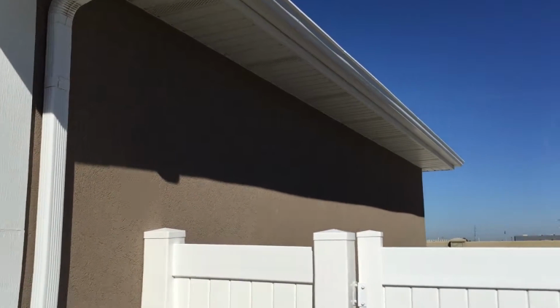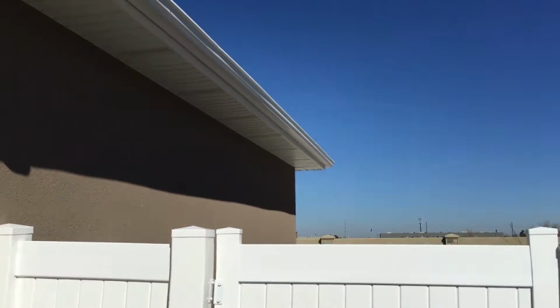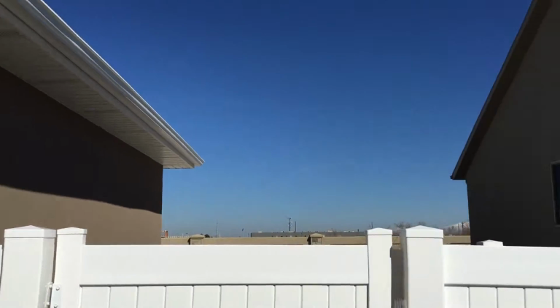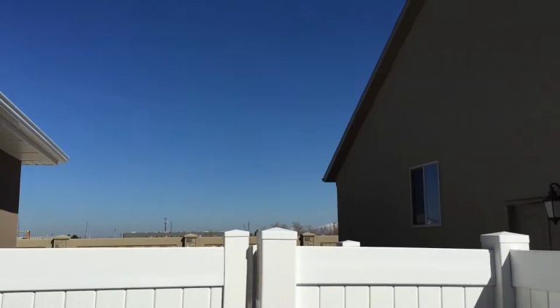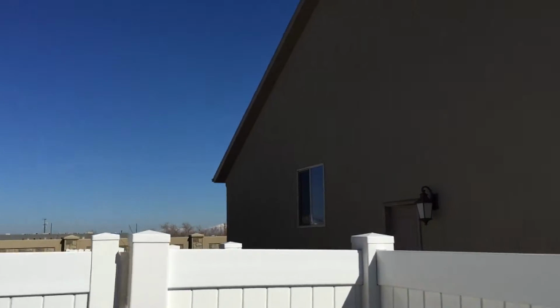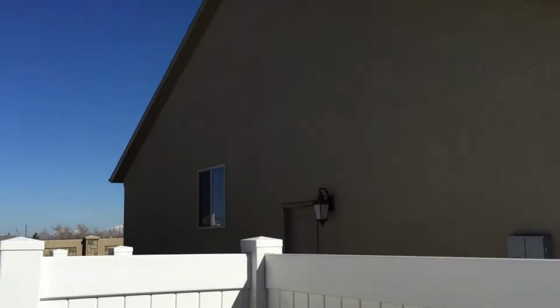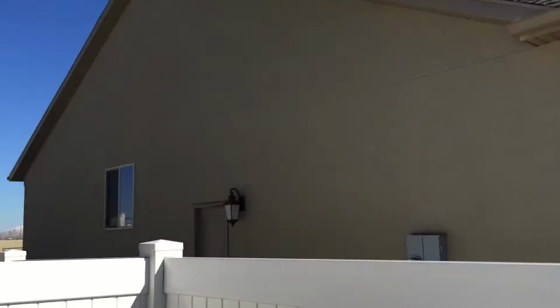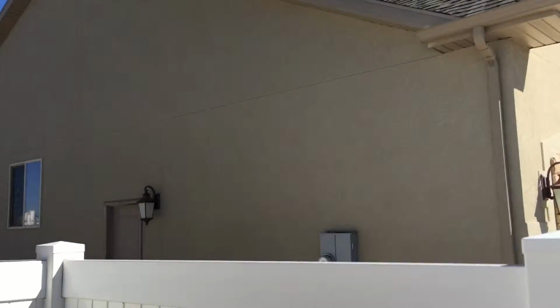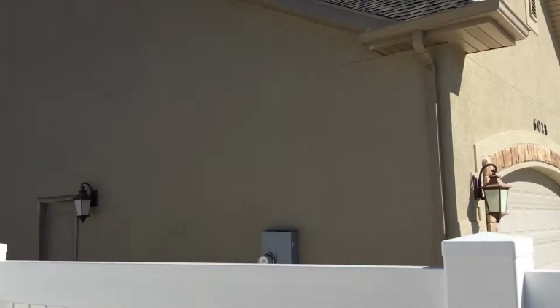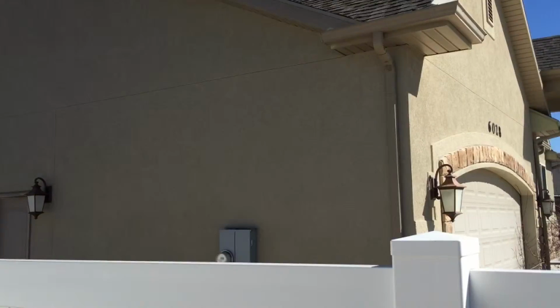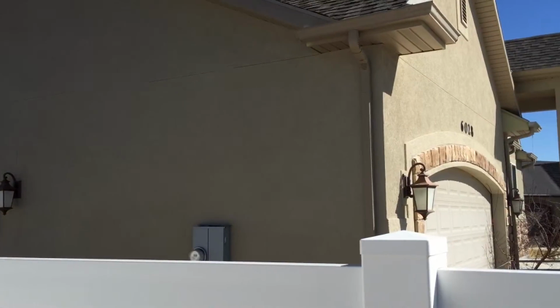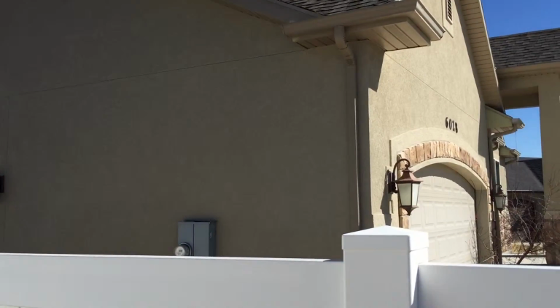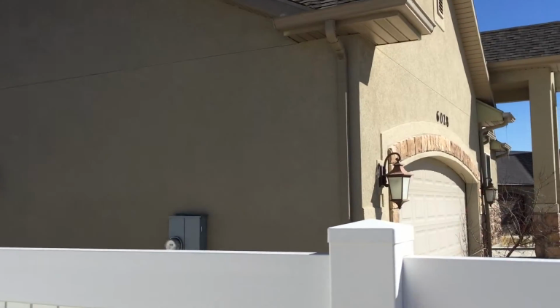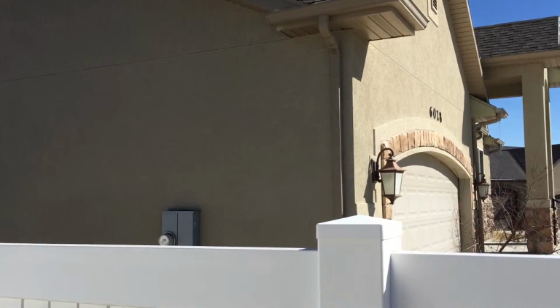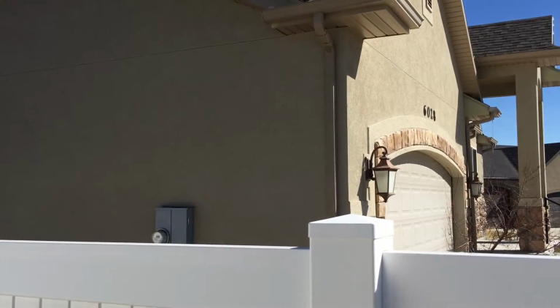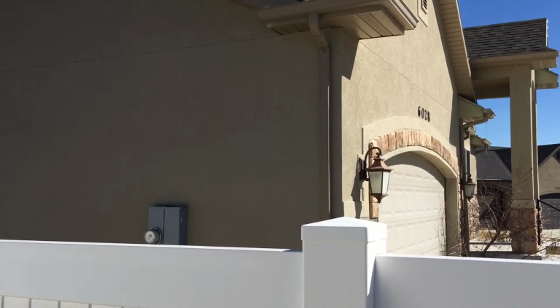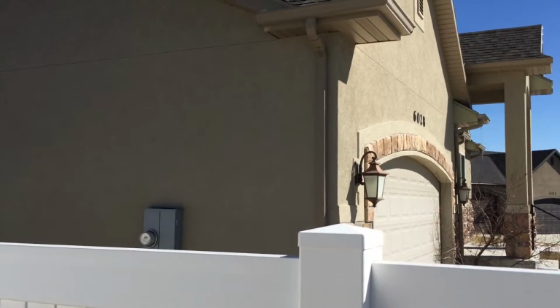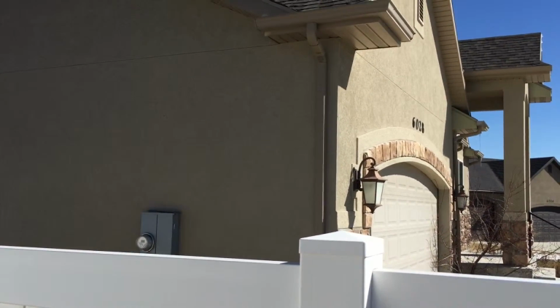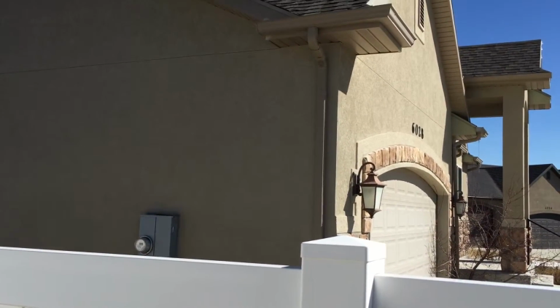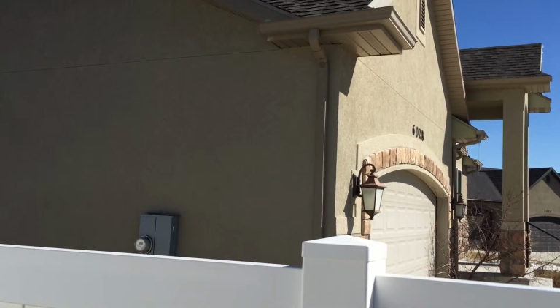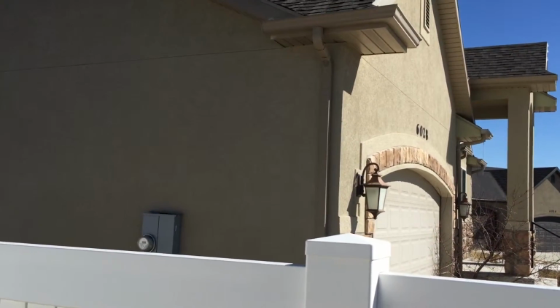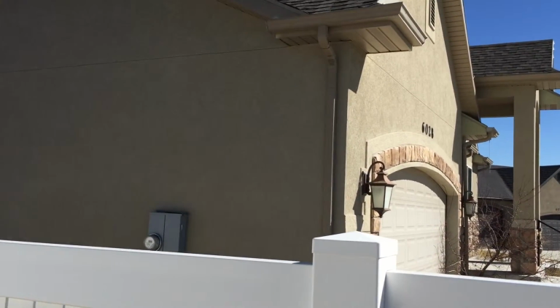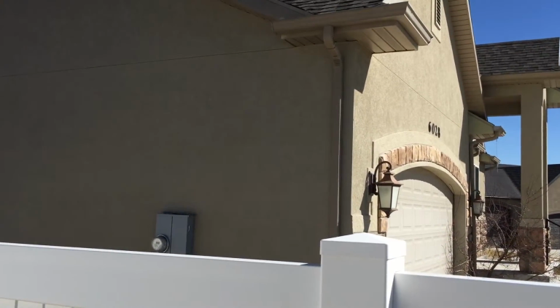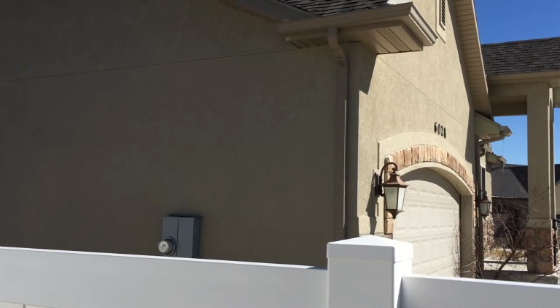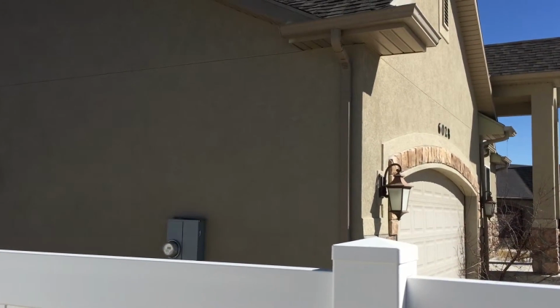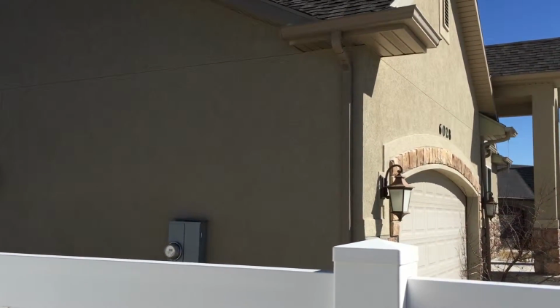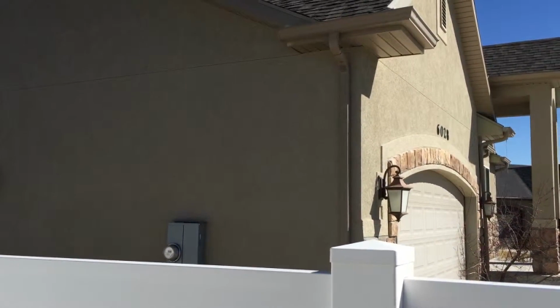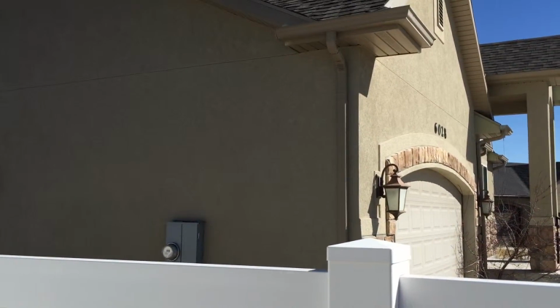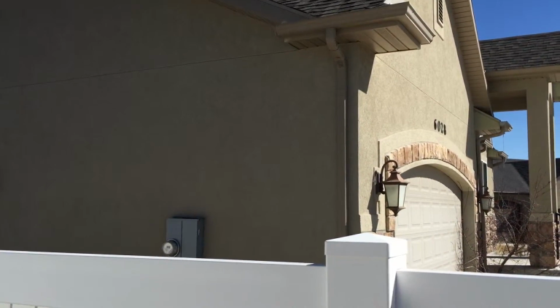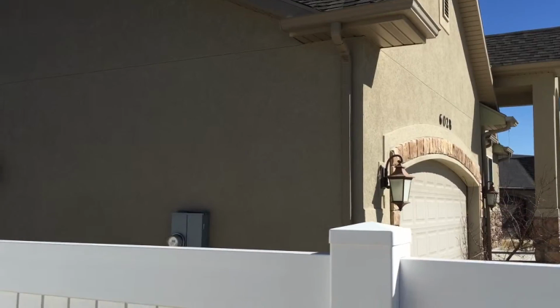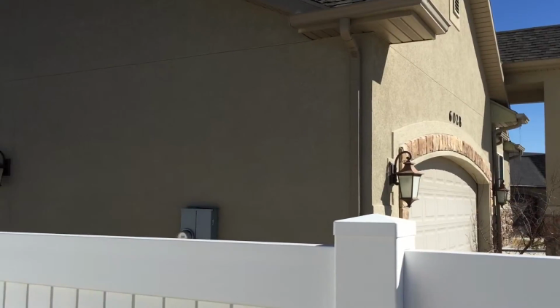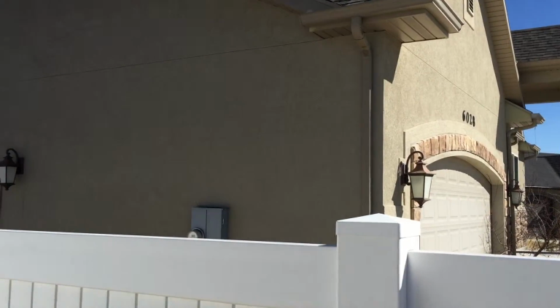And here's the side of the other home, just to kind of give you a general idea. So thank you so much for watching the video, and happy hunting!